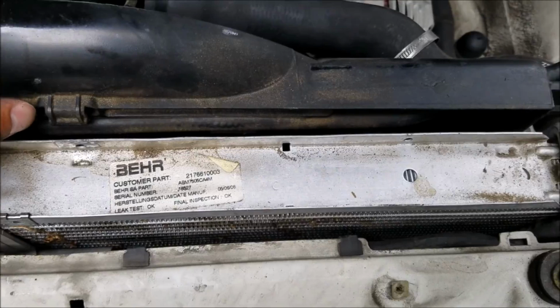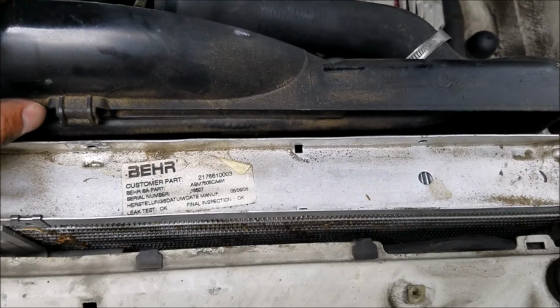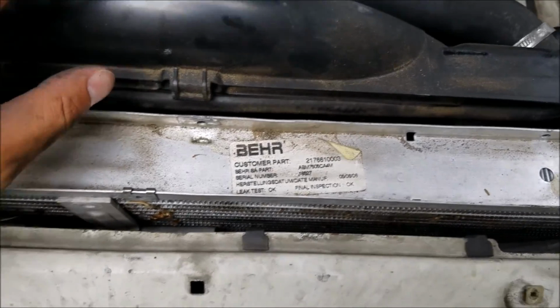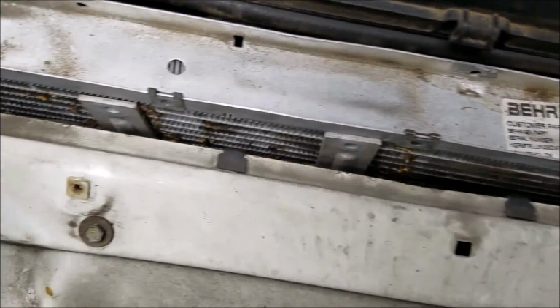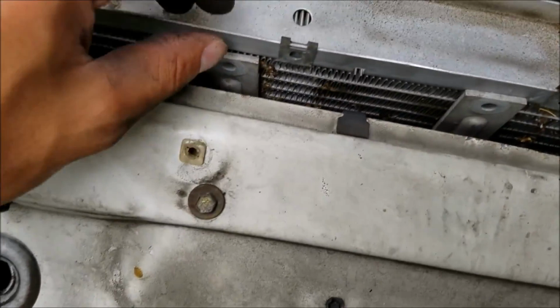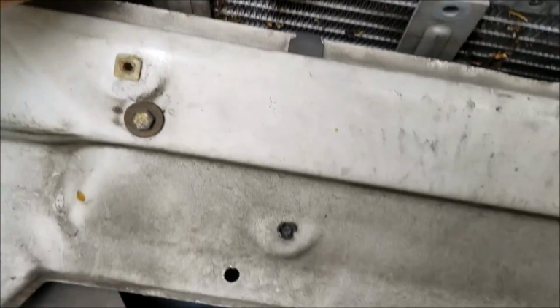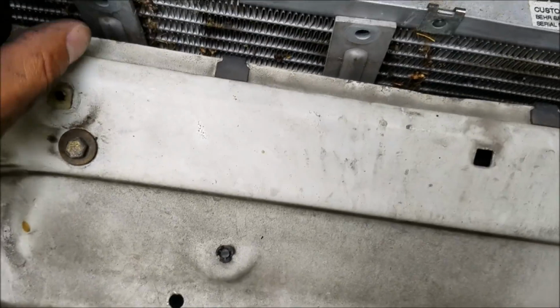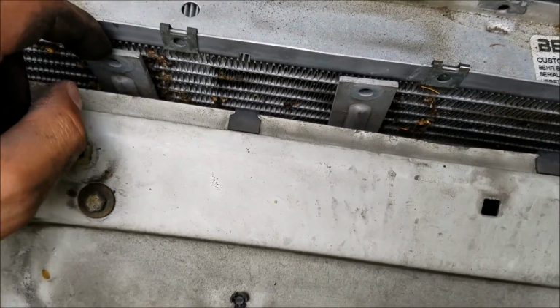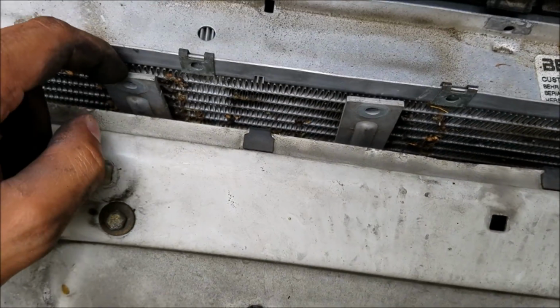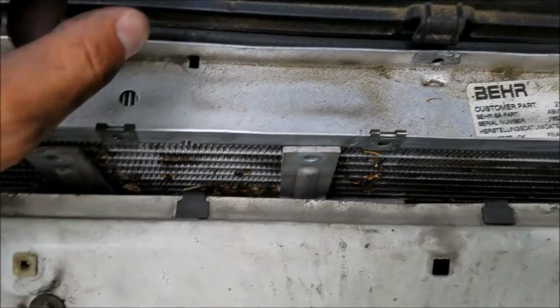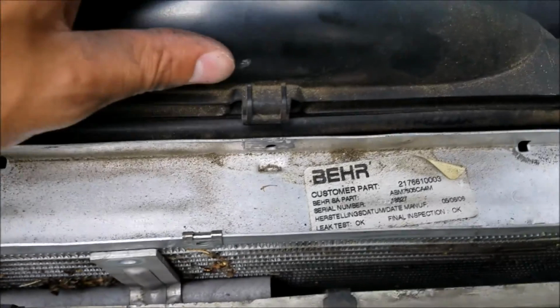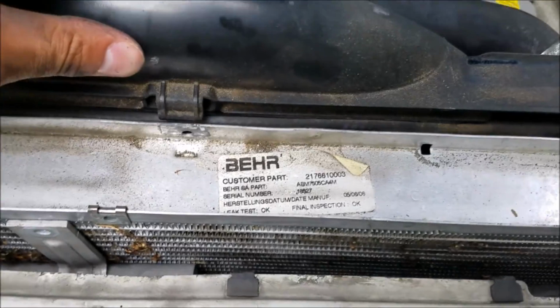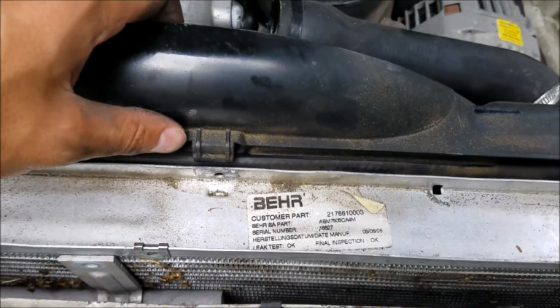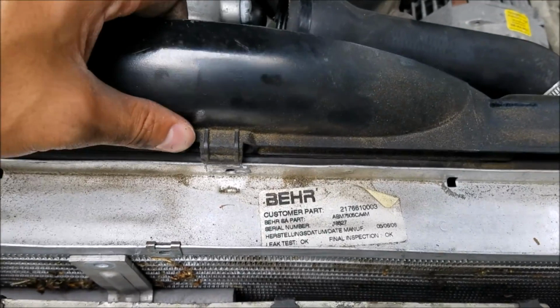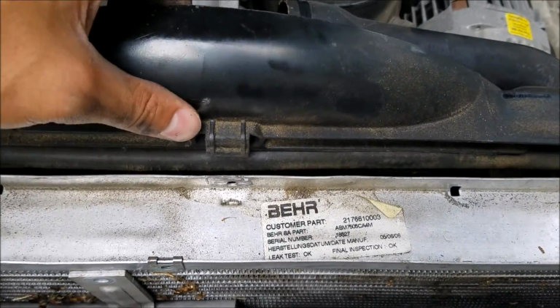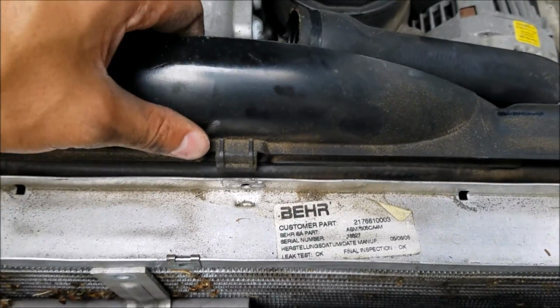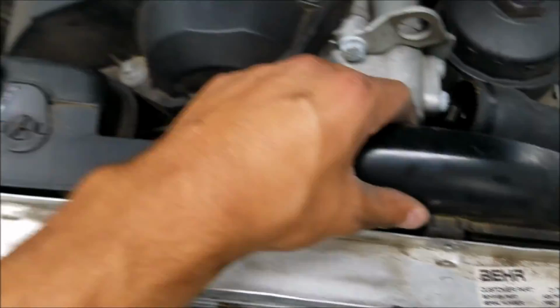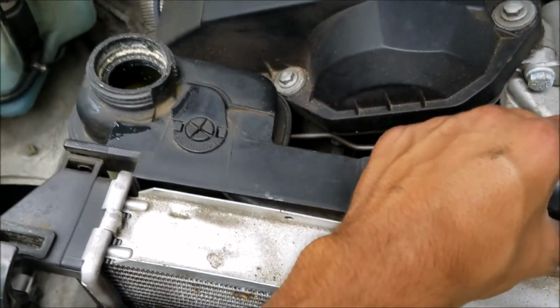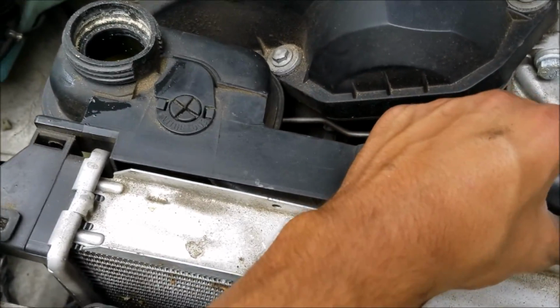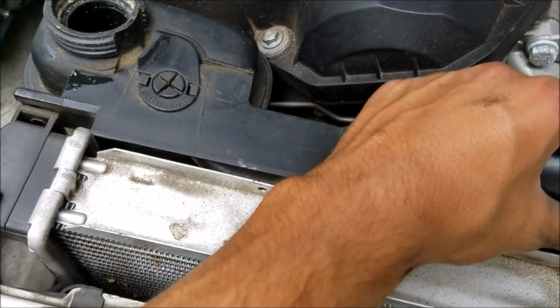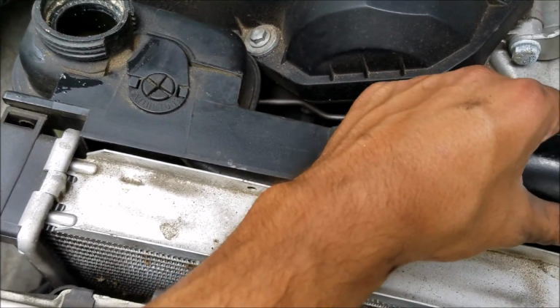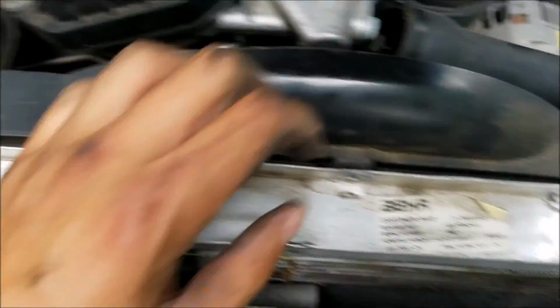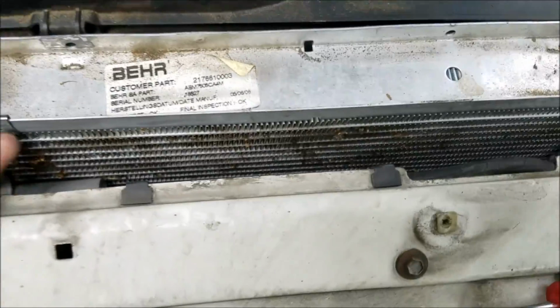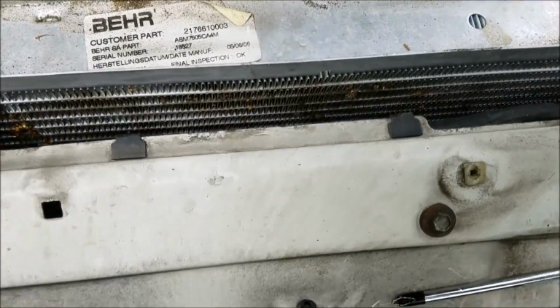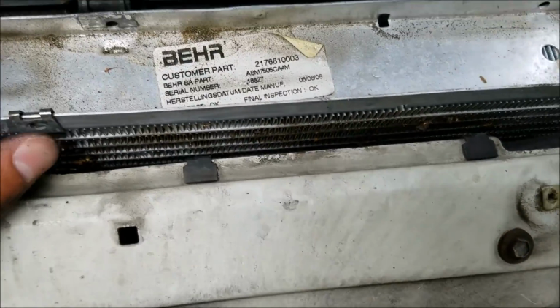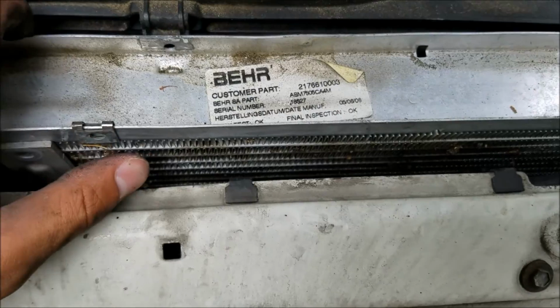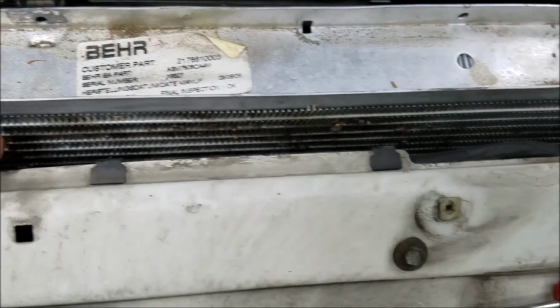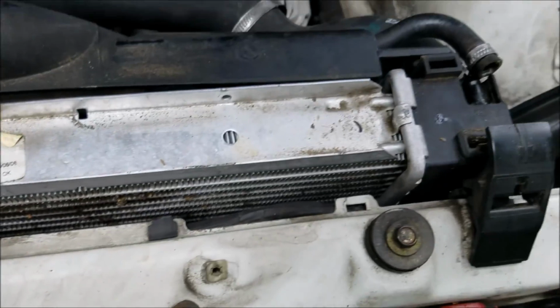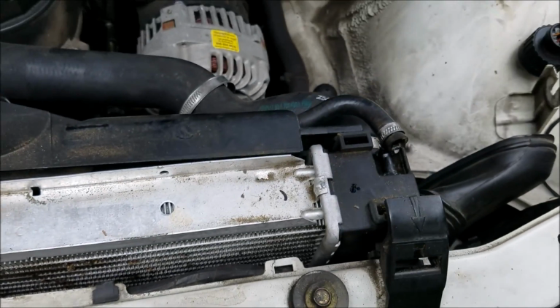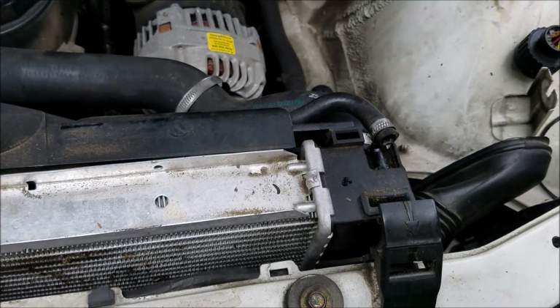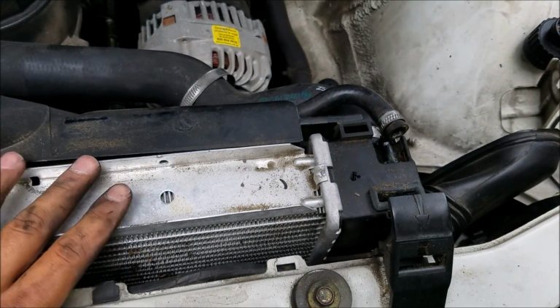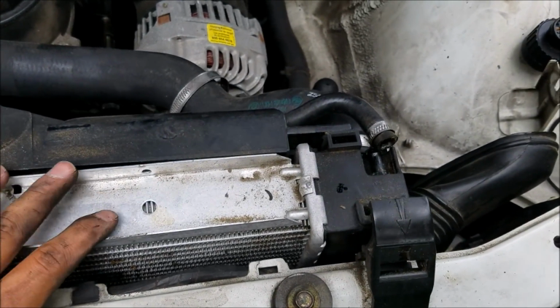At this point after pulling these screws out you can pull this right off — it's completely unattached — and now we can just remove the radiator.